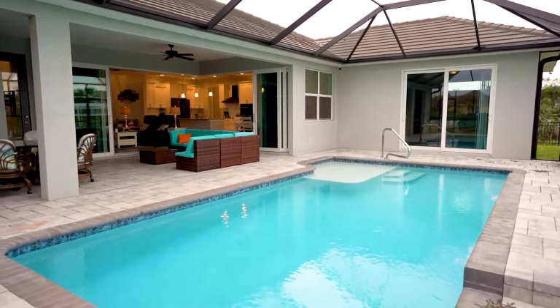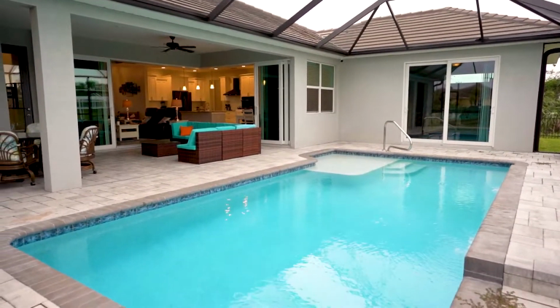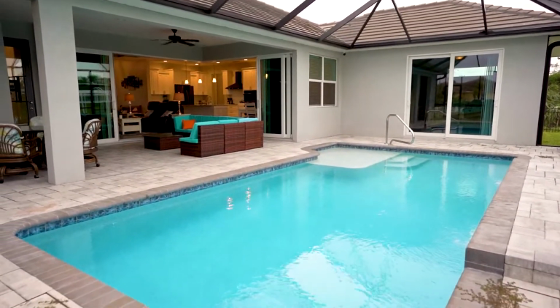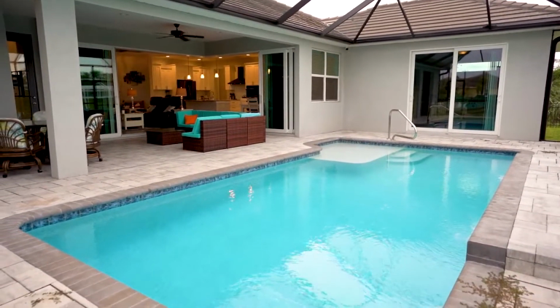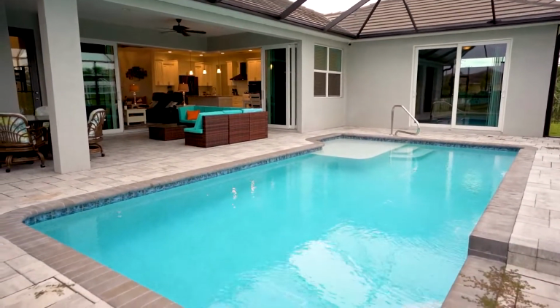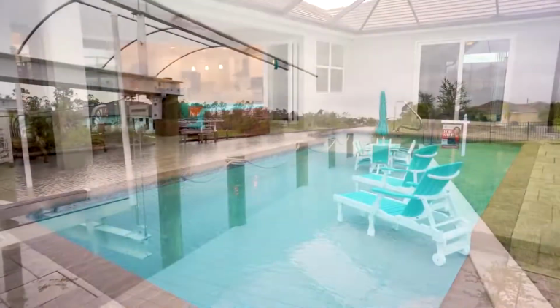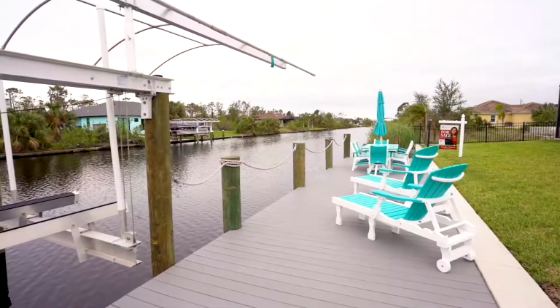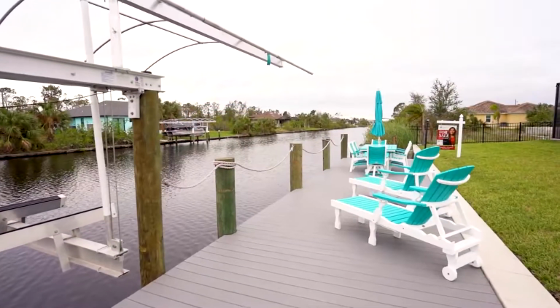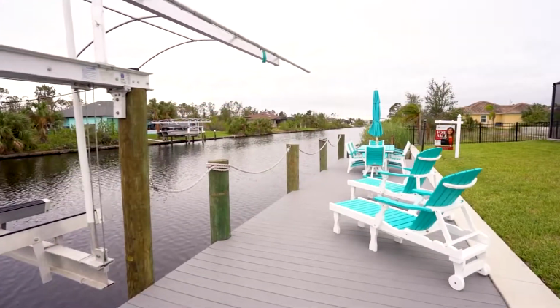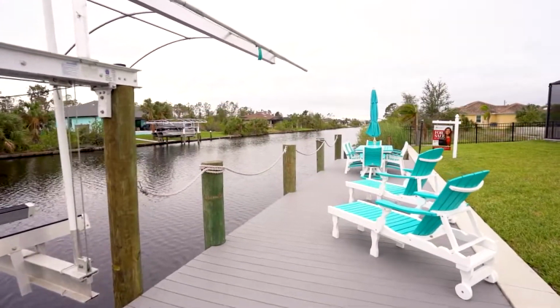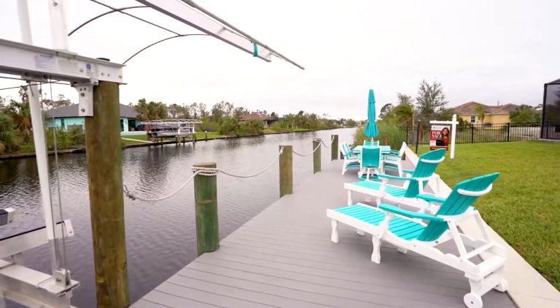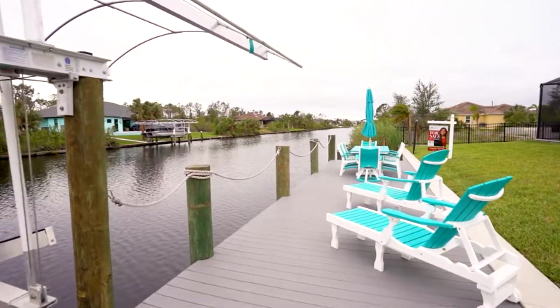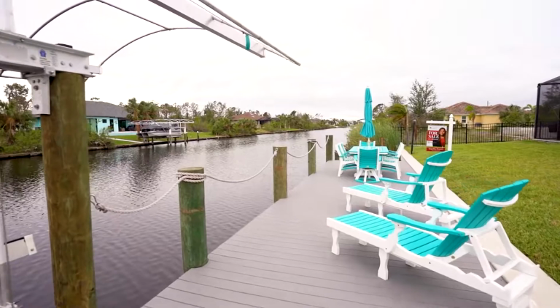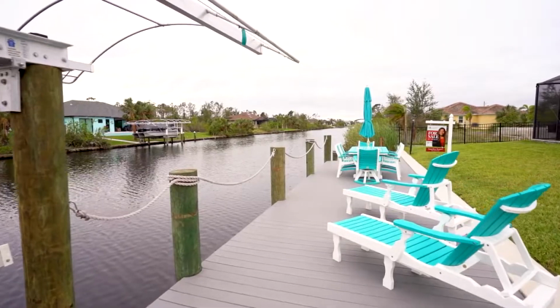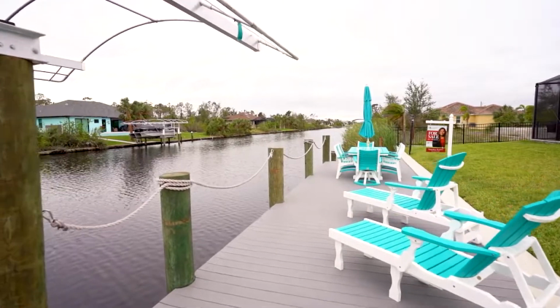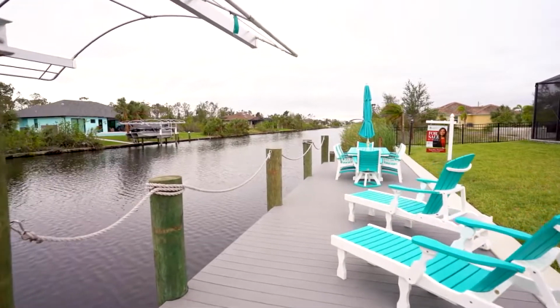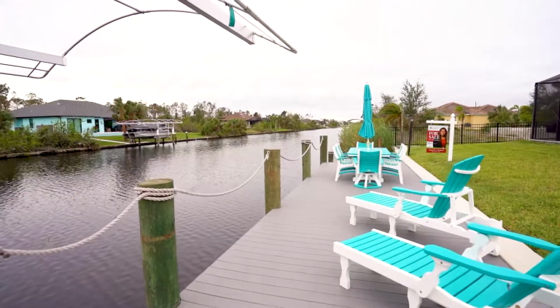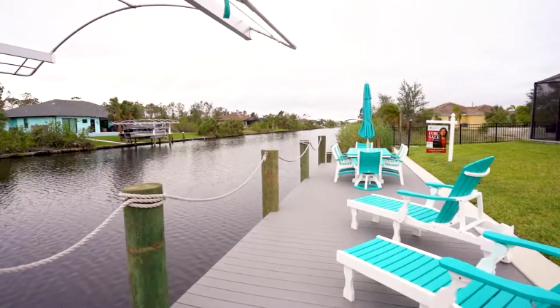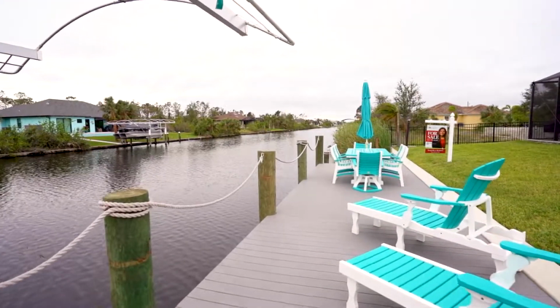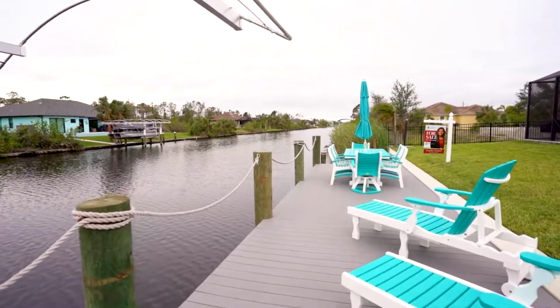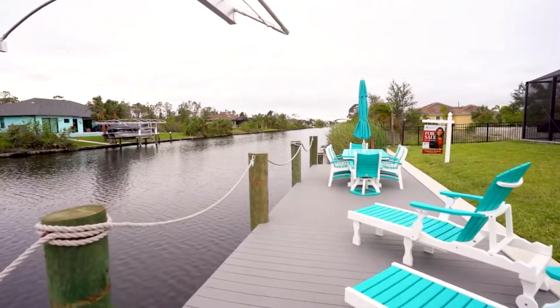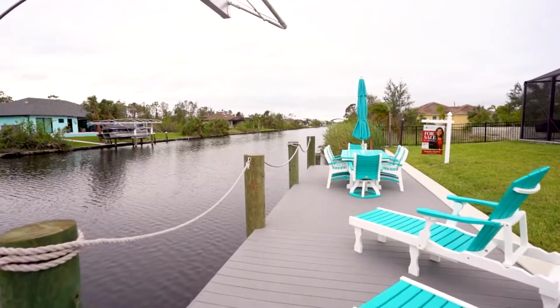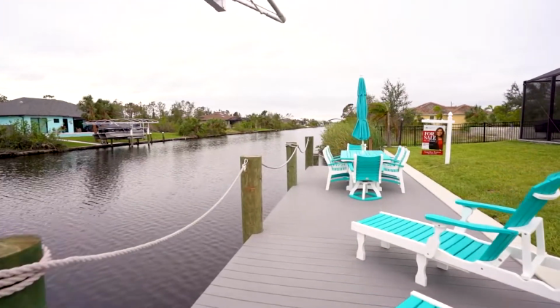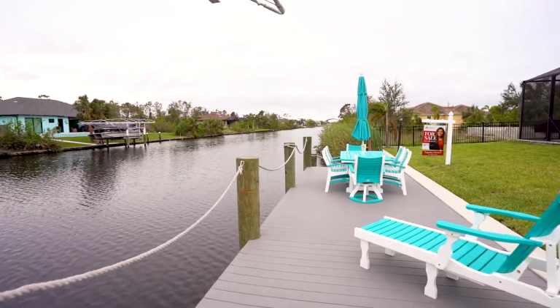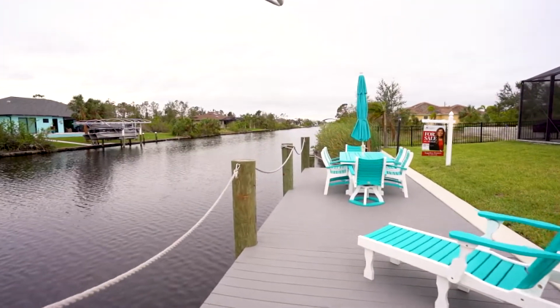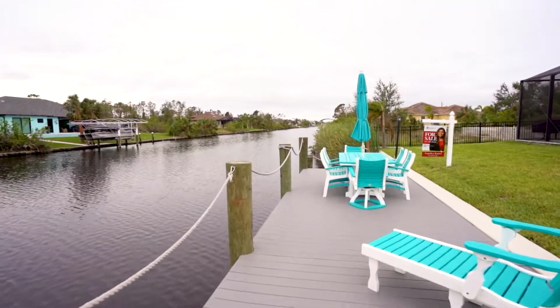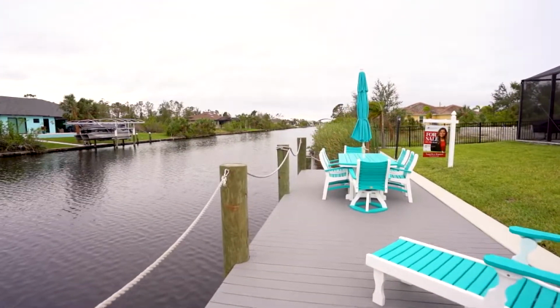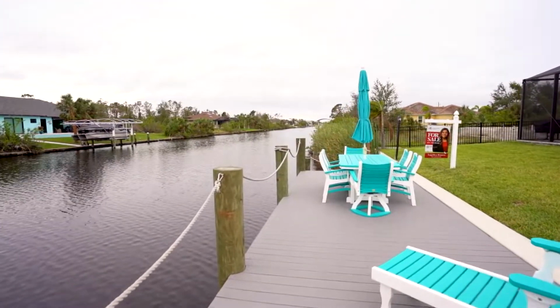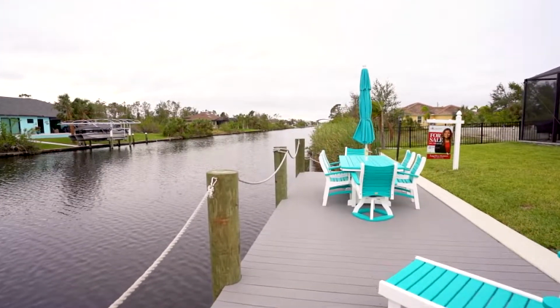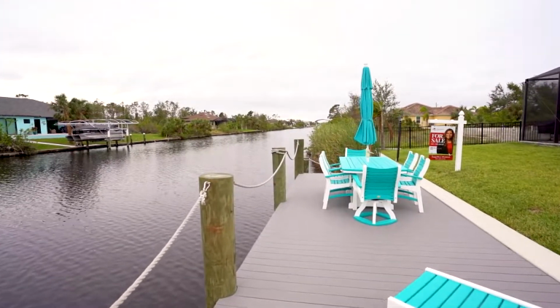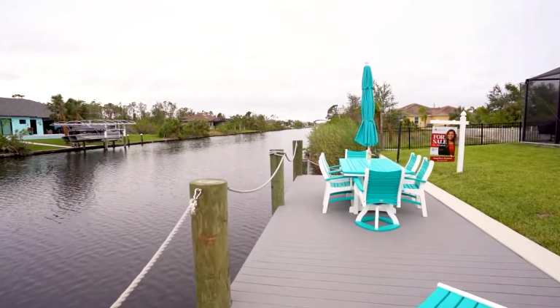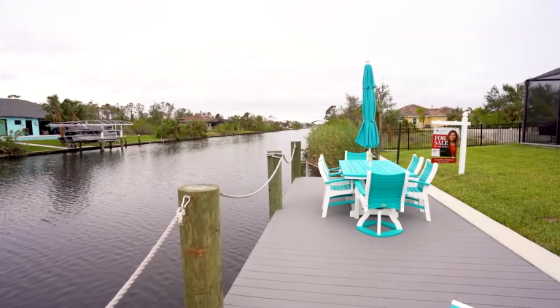Boat your way down to Don Pedro Island State Park and enjoy a beautiful day at the beach, explore wildlife, paddleboard, camping, and so much more.